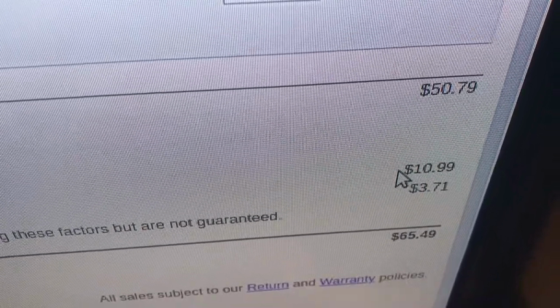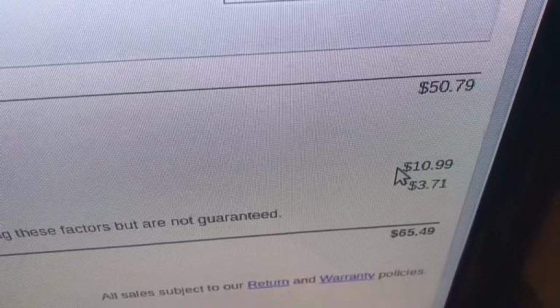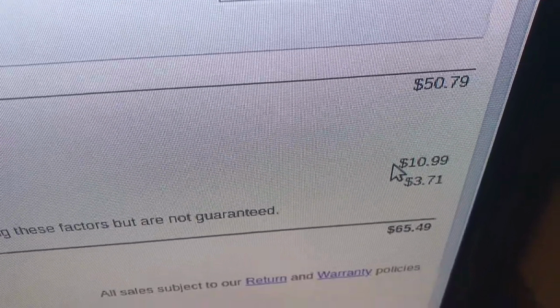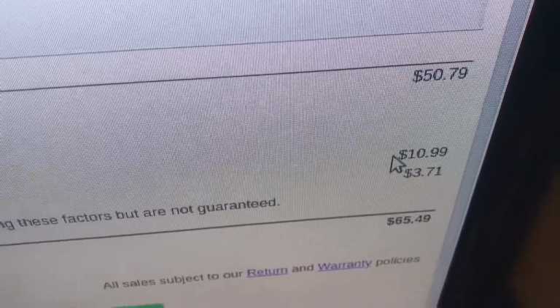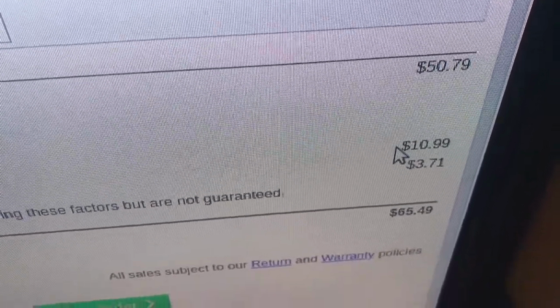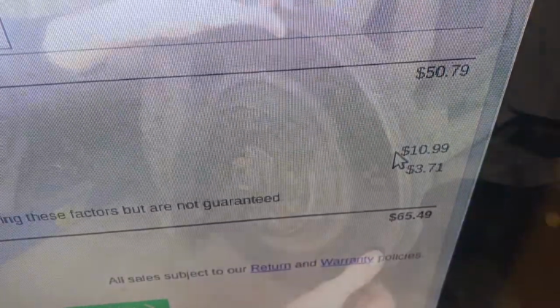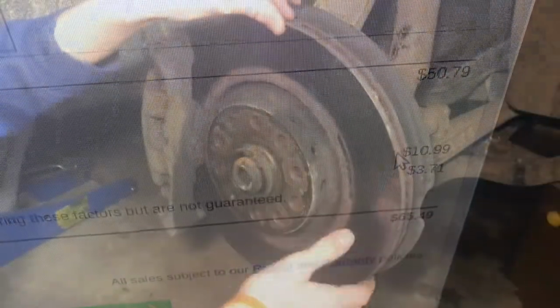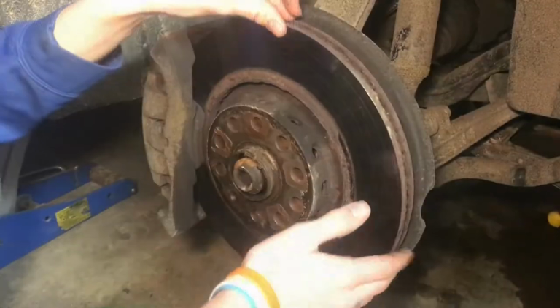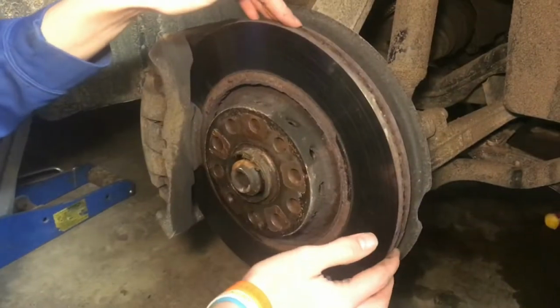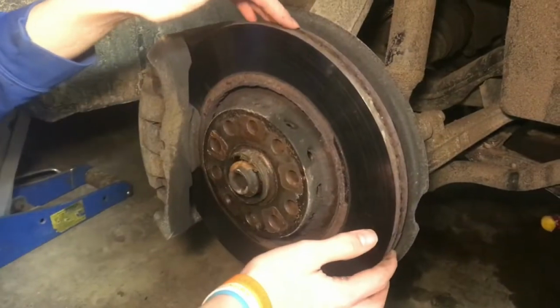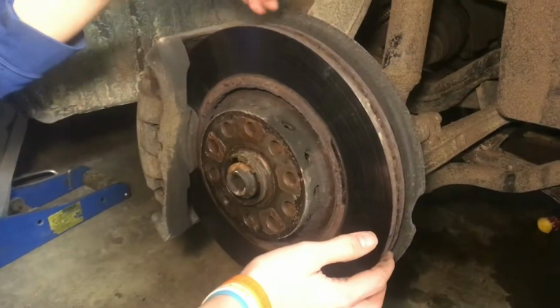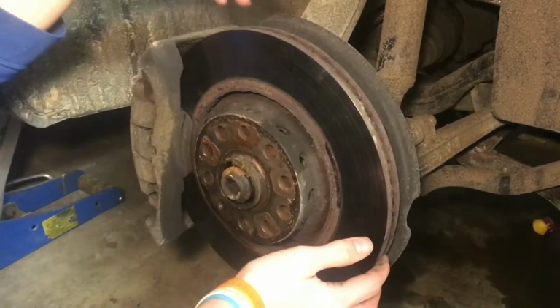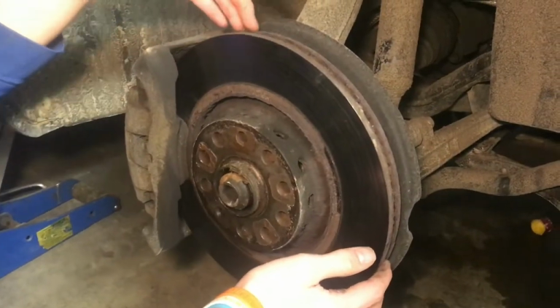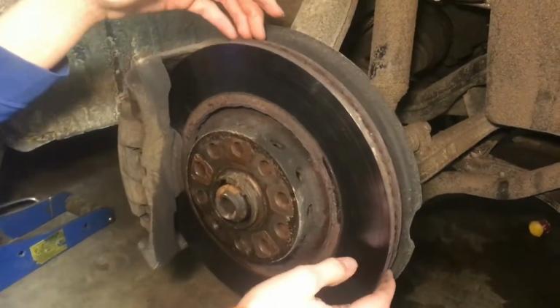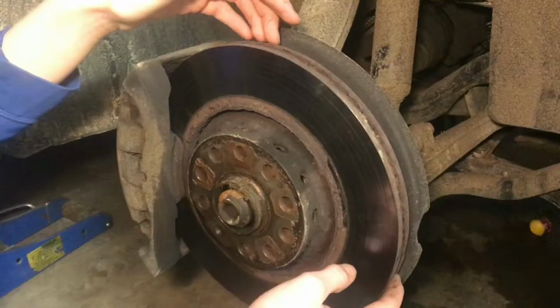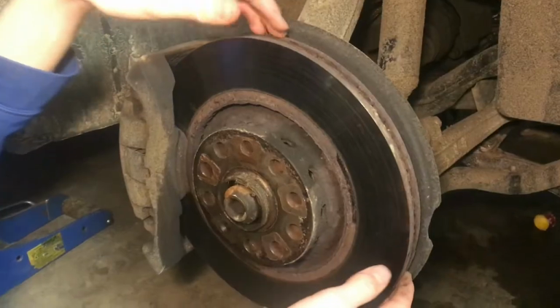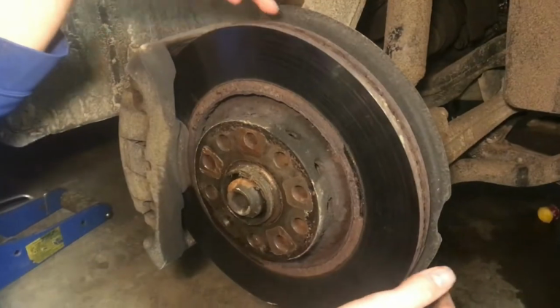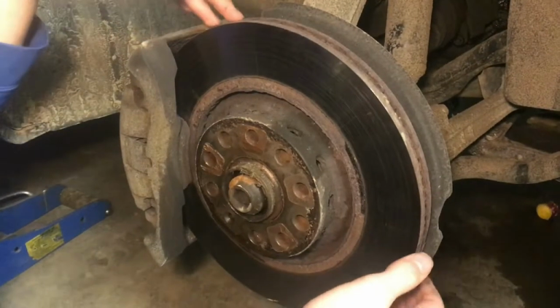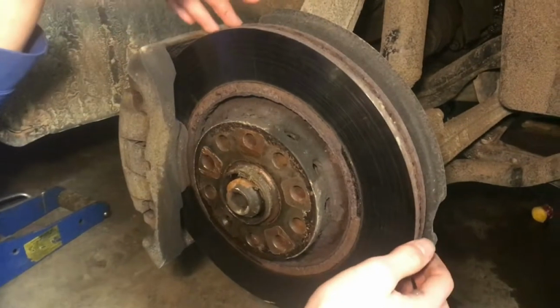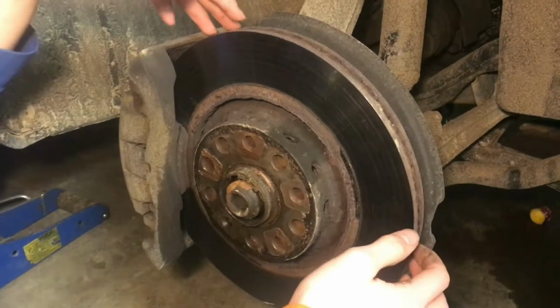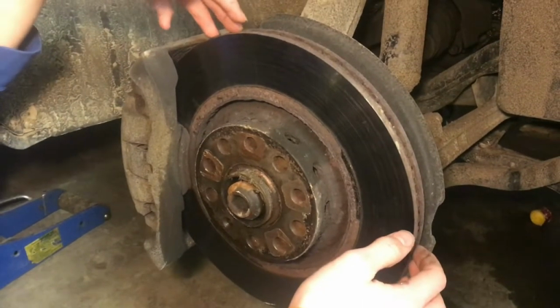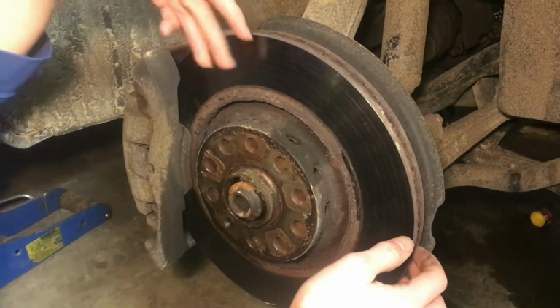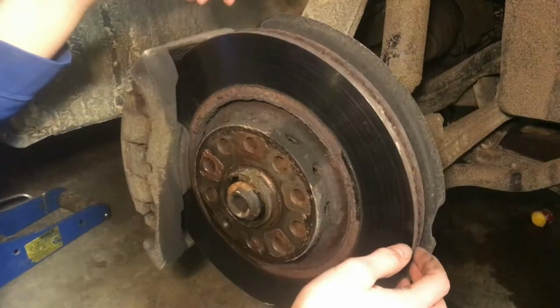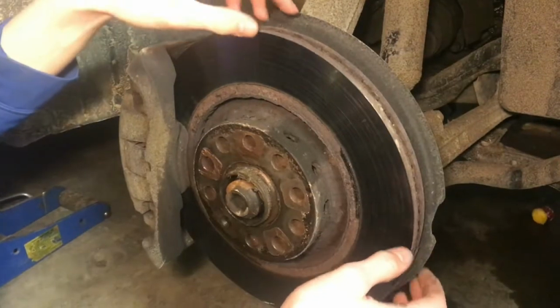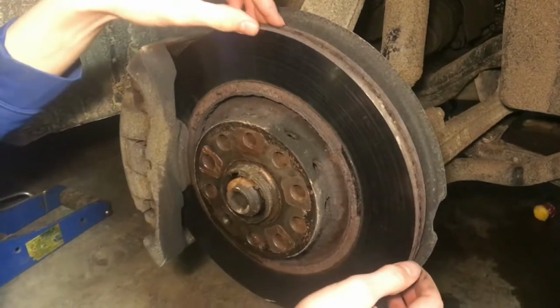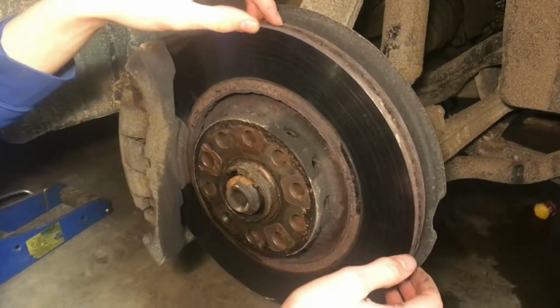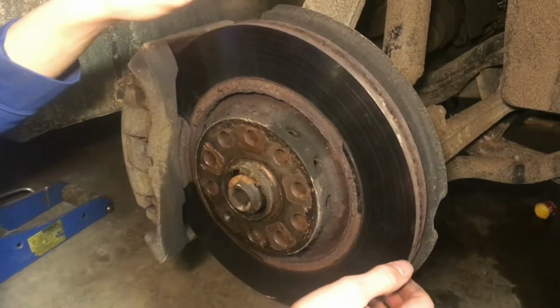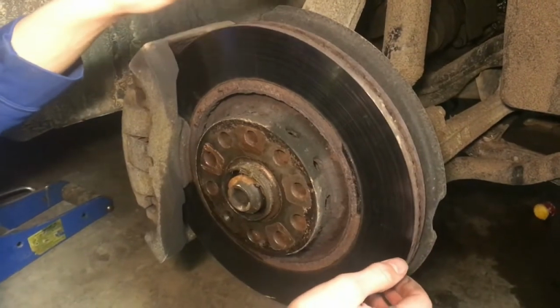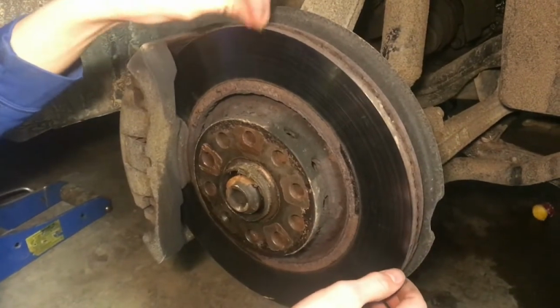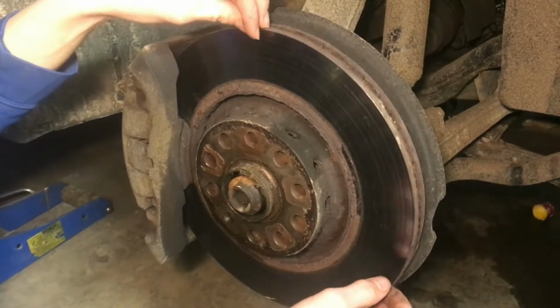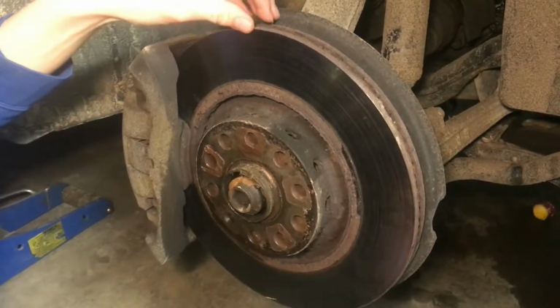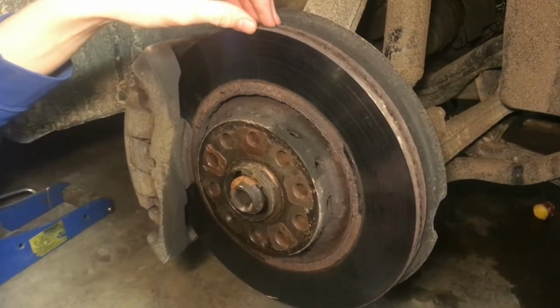If you compare that to our local auto parts store, it's about $125 for both rotors and the brake pads. So we're going to go ahead and order these — that is definitely a really good deal.